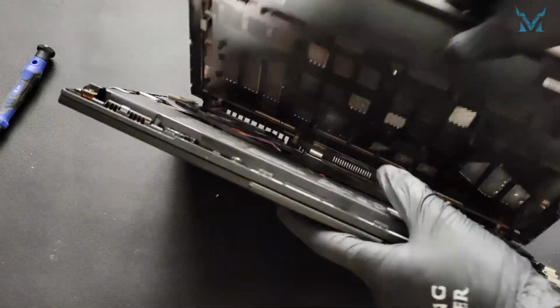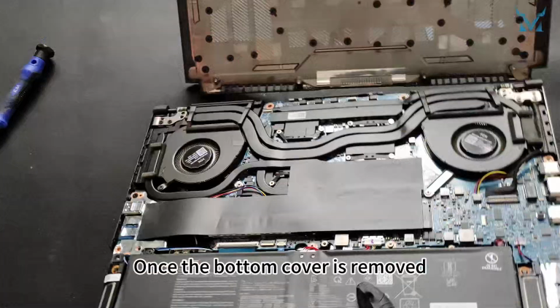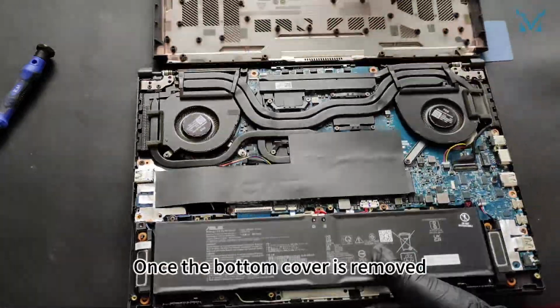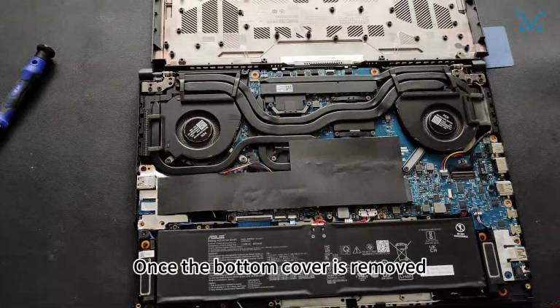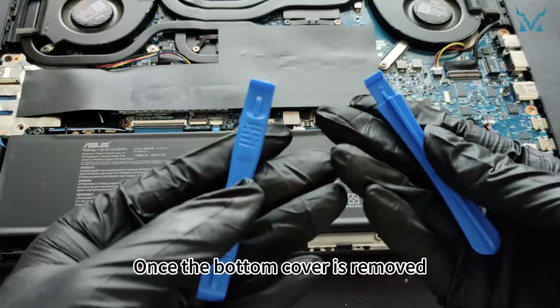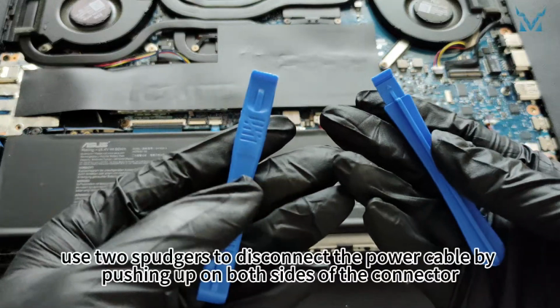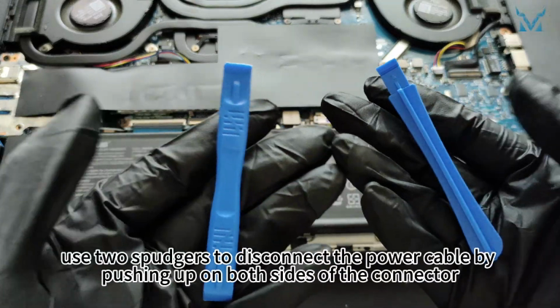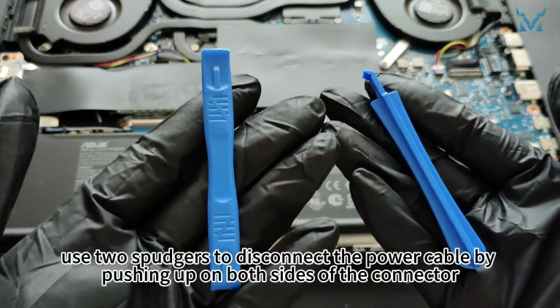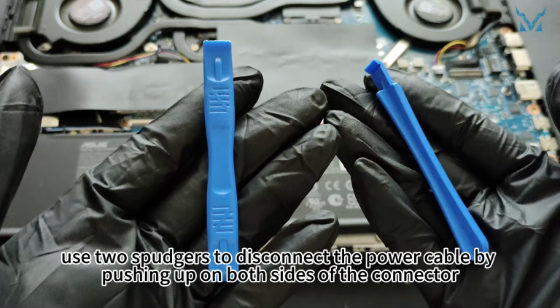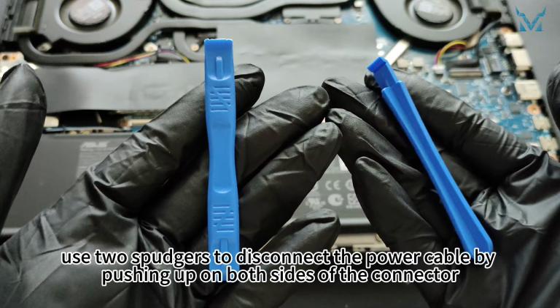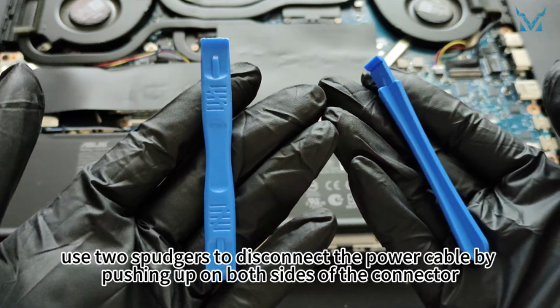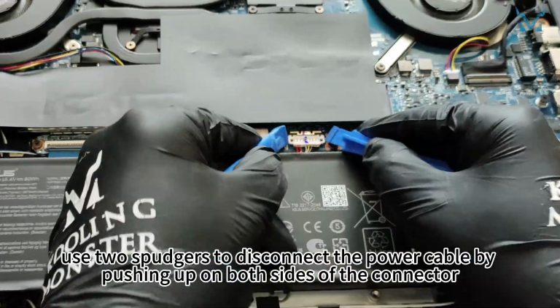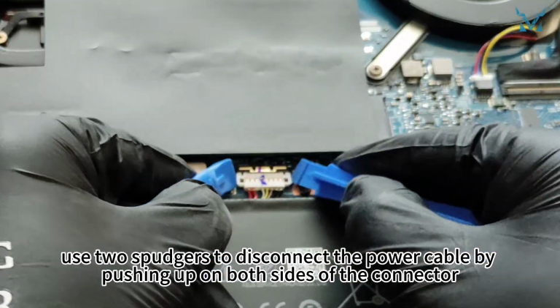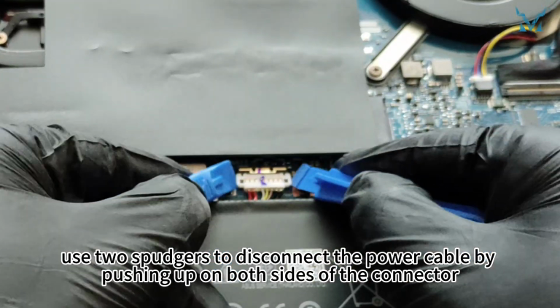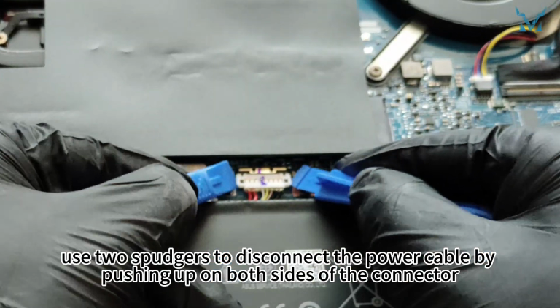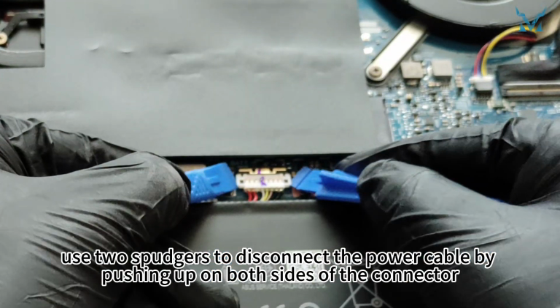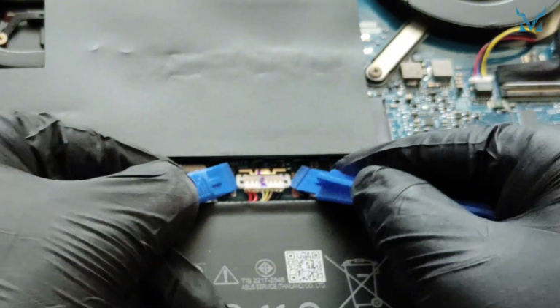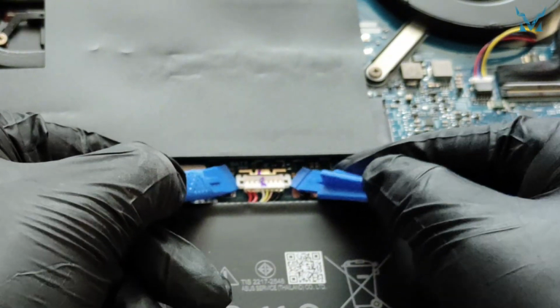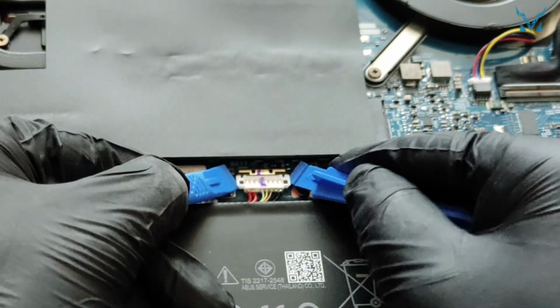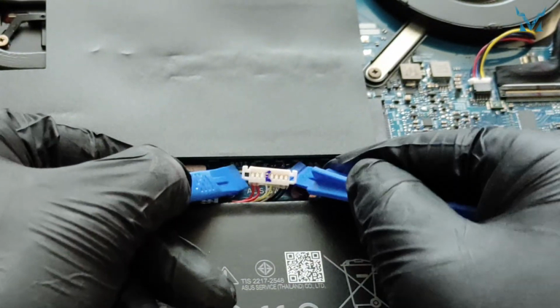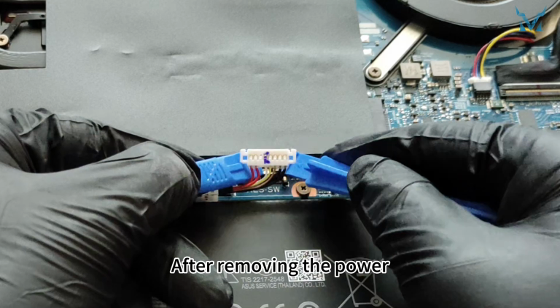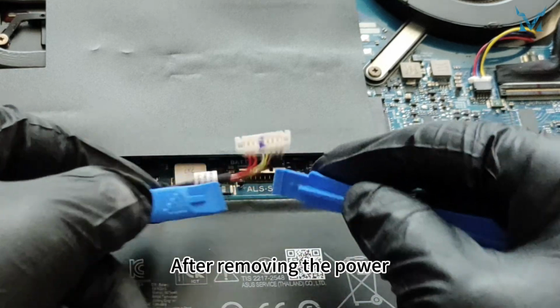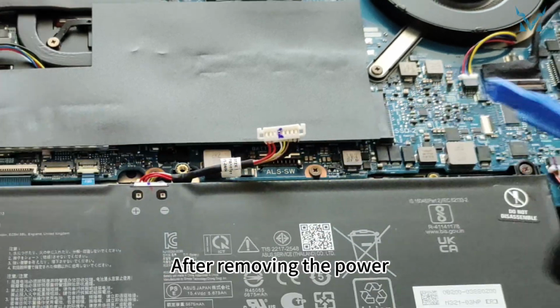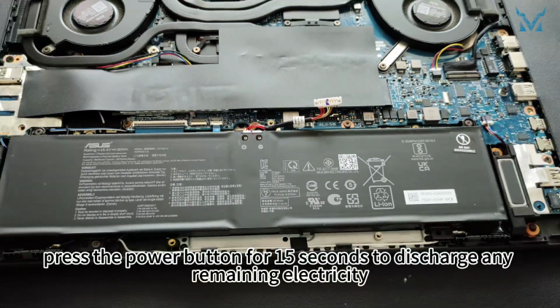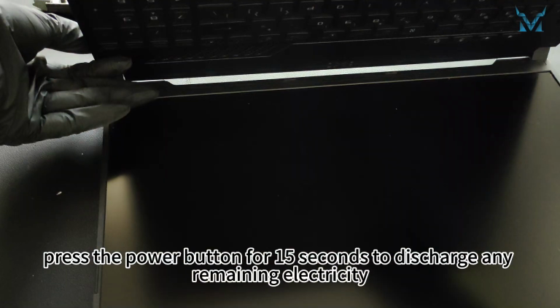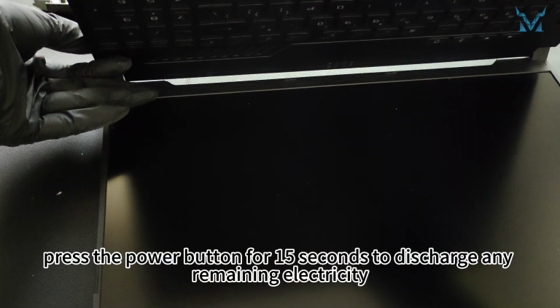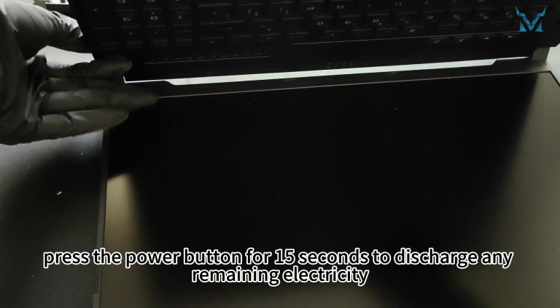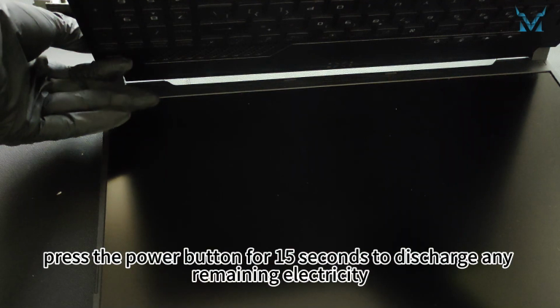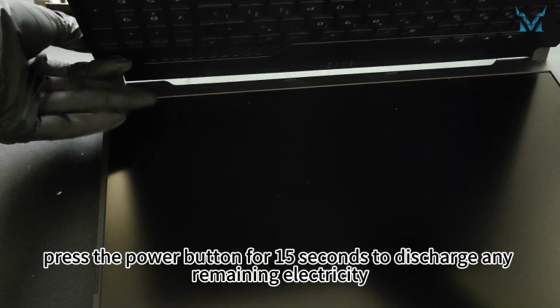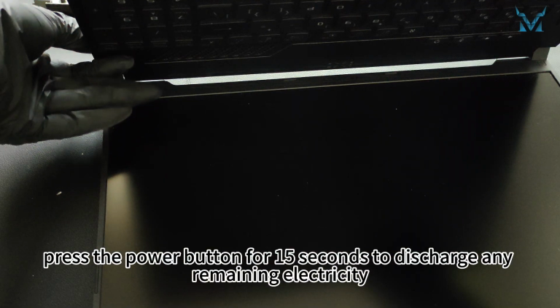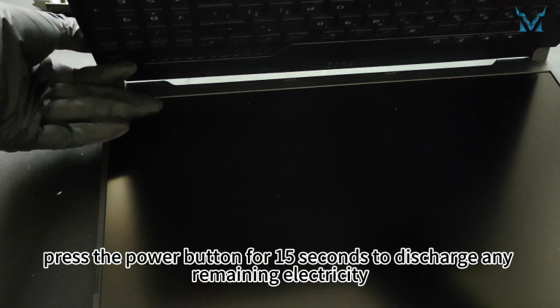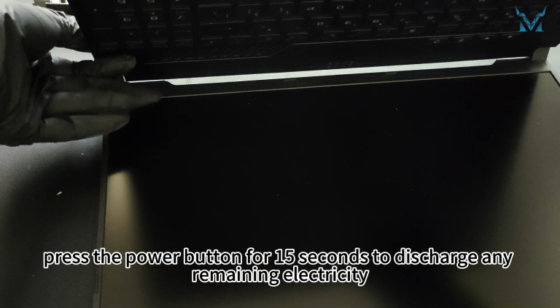Once the bottom cover is removed, use two spudgers to disconnect the power cable by pushing up on both sides of the connector. After removing the power, press the power button for 15 seconds to discharge any remaining electricity.